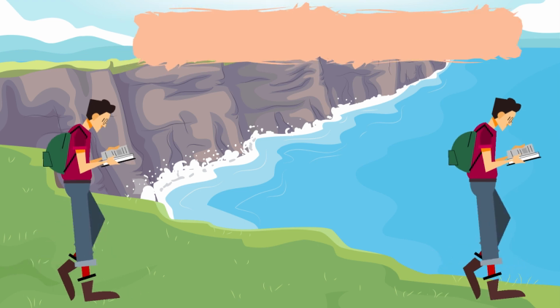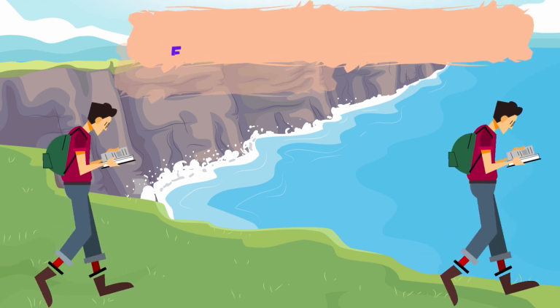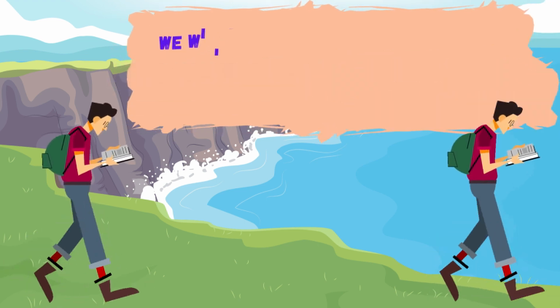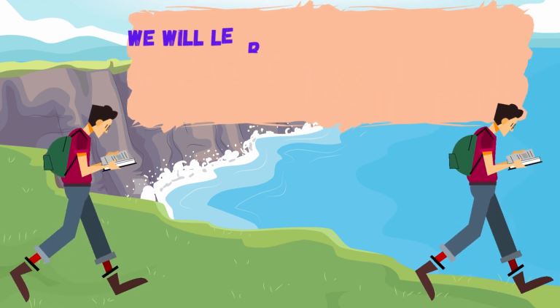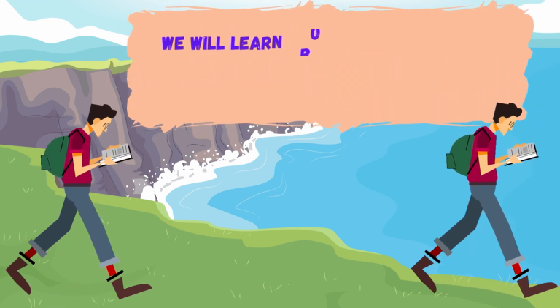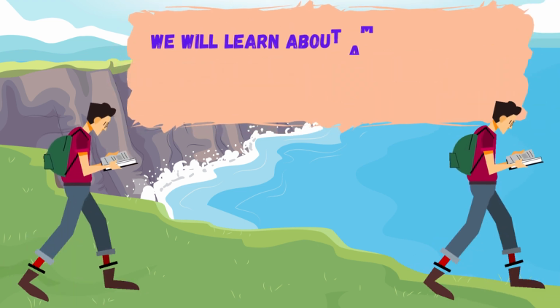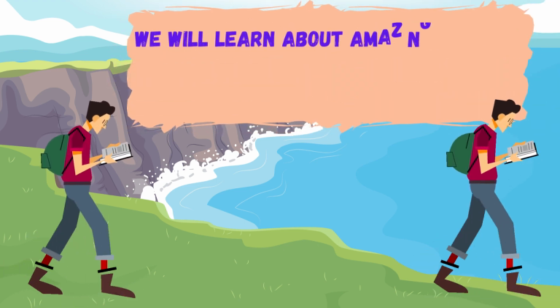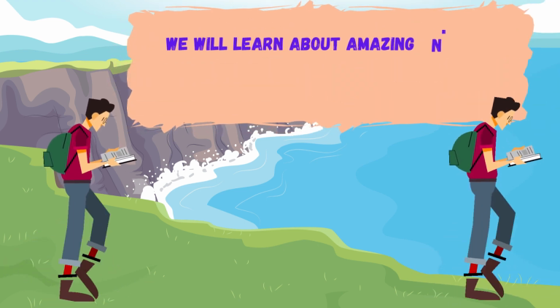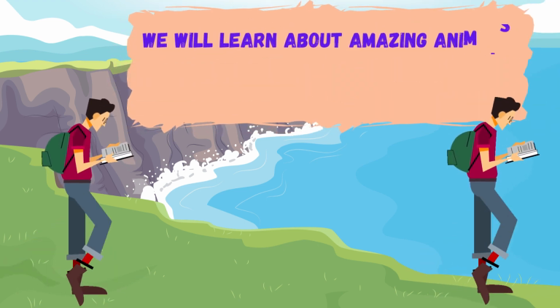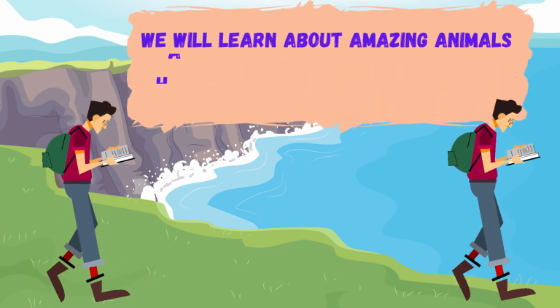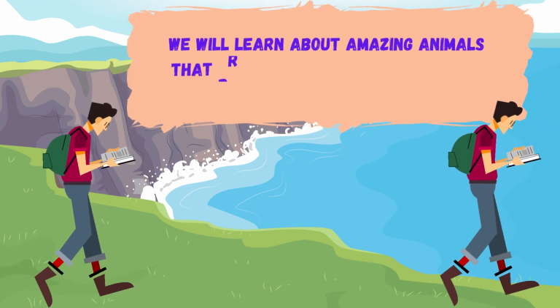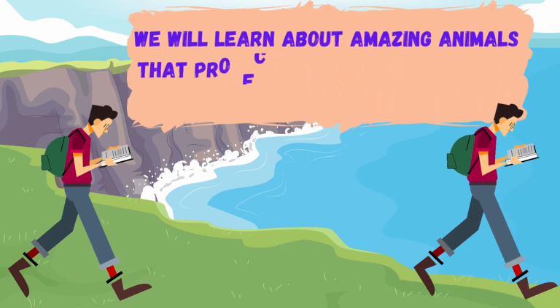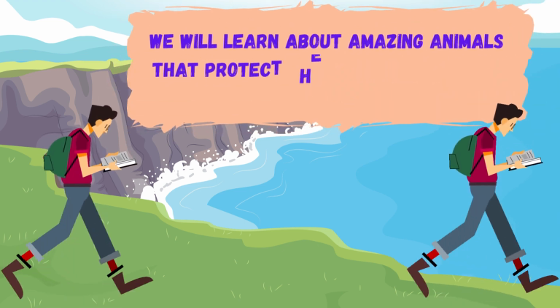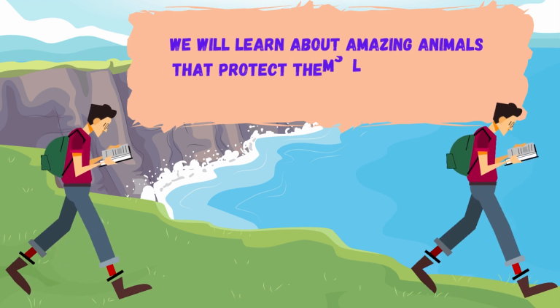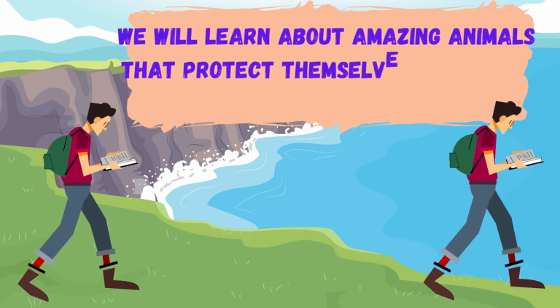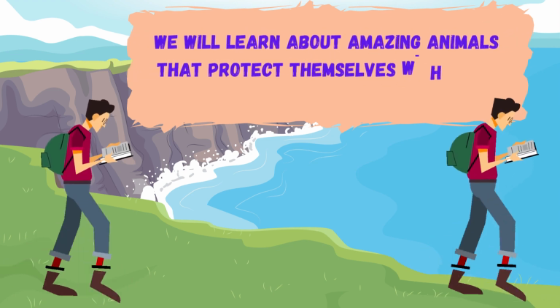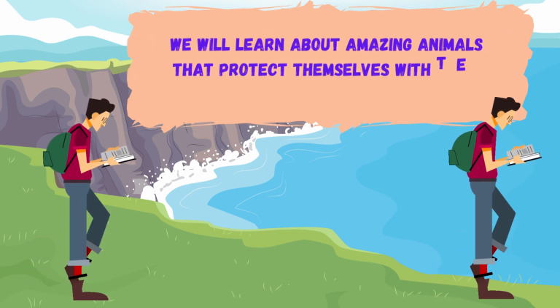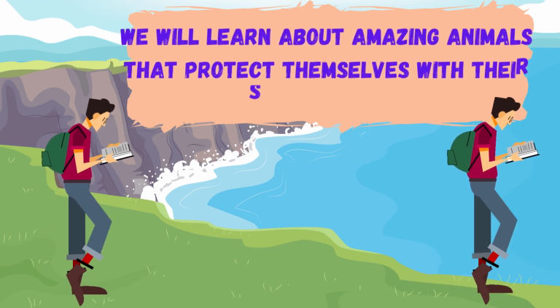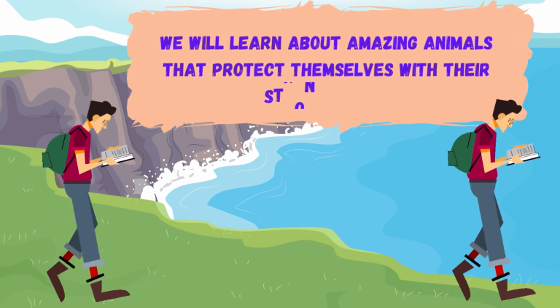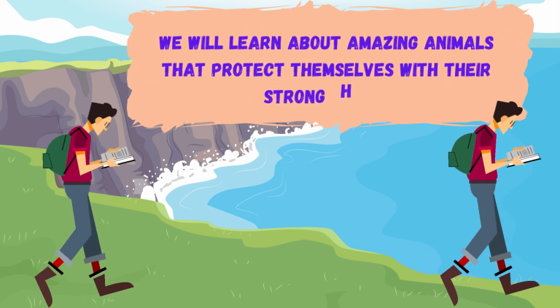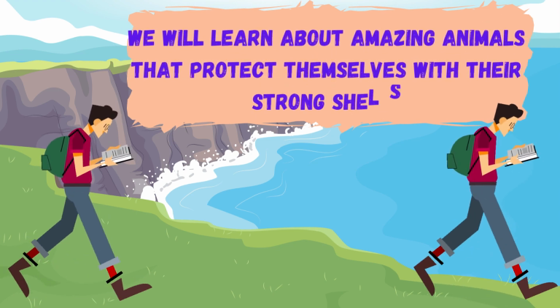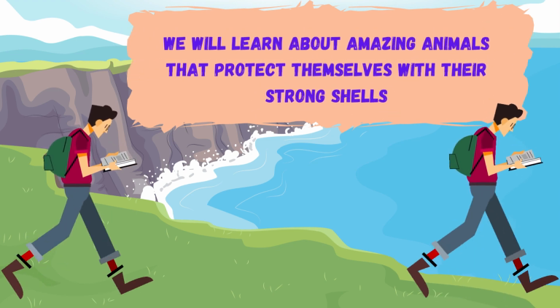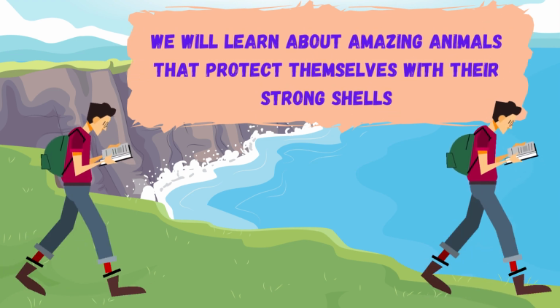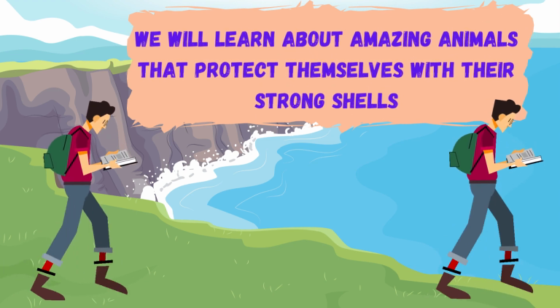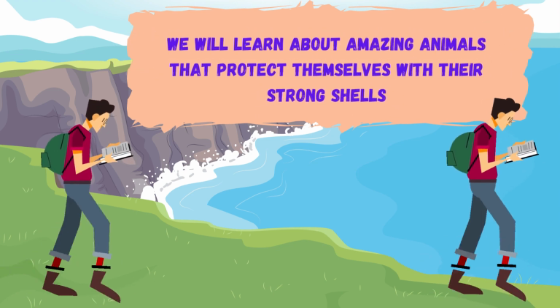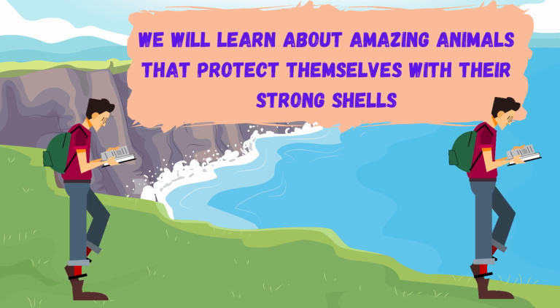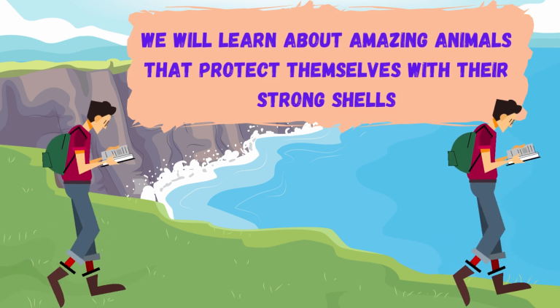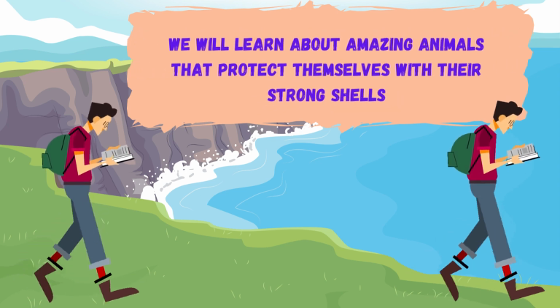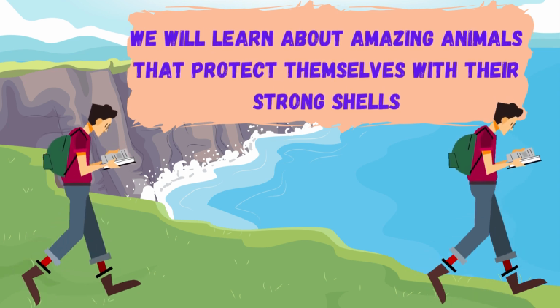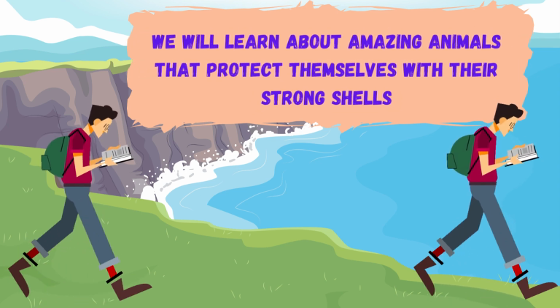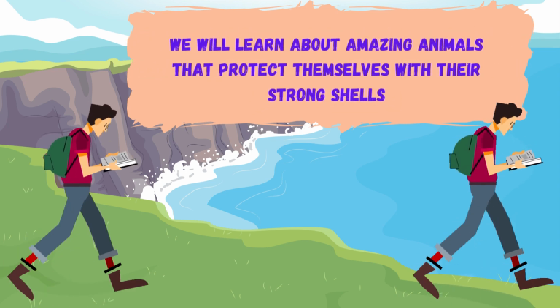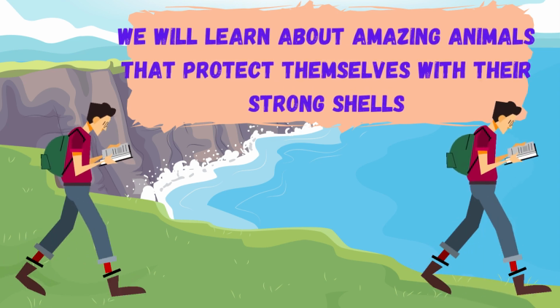Hello kids! Welcome to our educational video today. We will learn about amazing animals that protect themselves with their strong shells. Let's start our adventure.